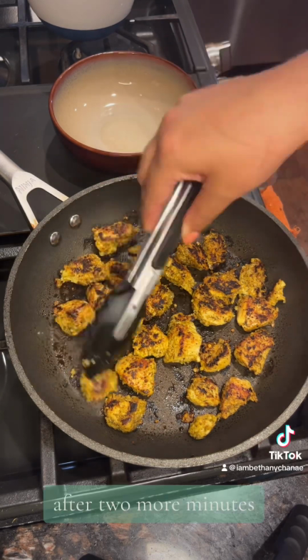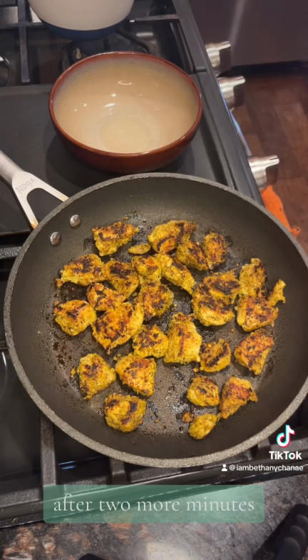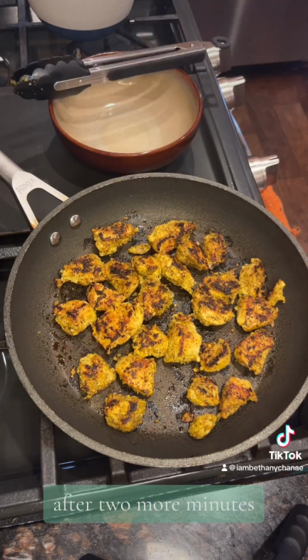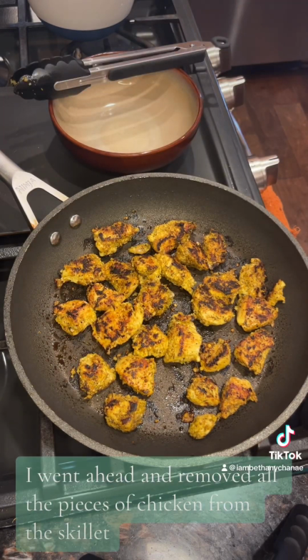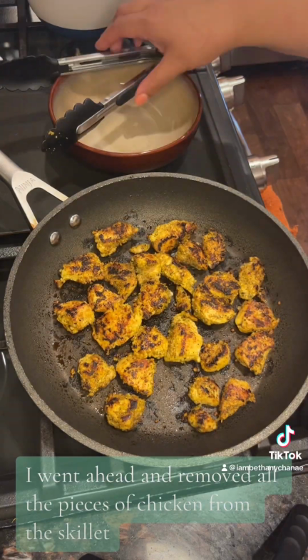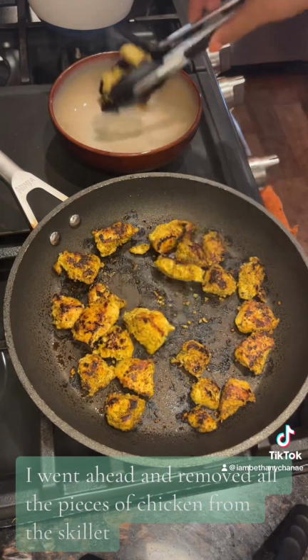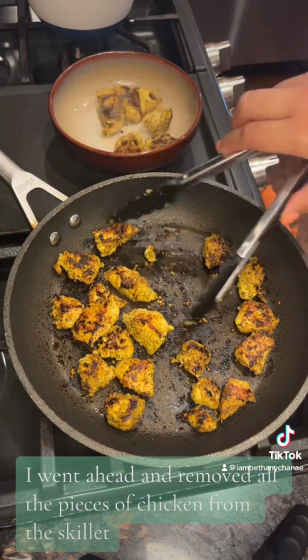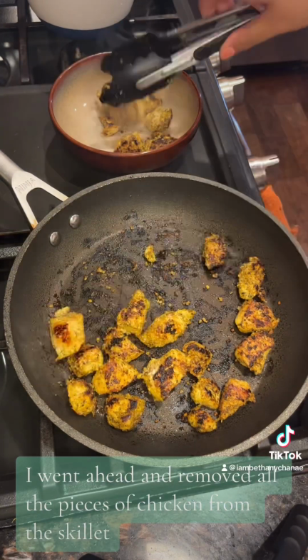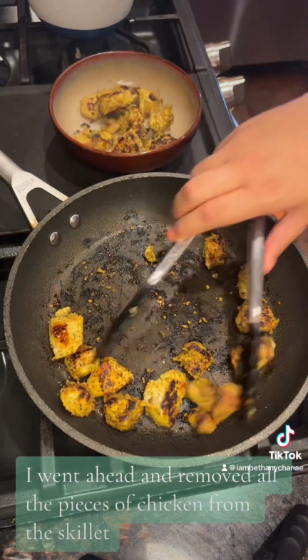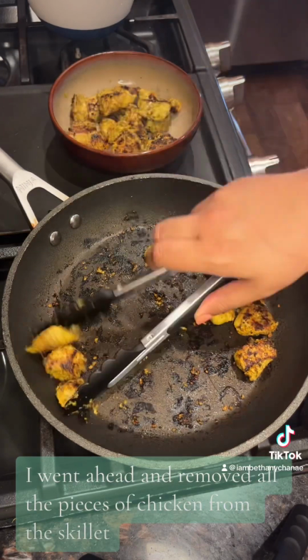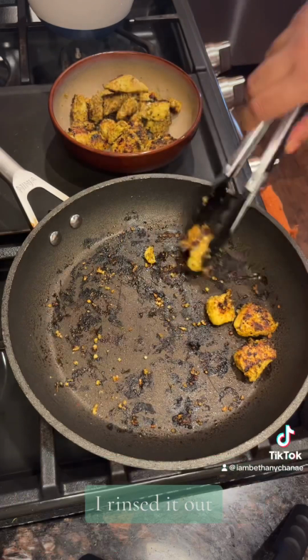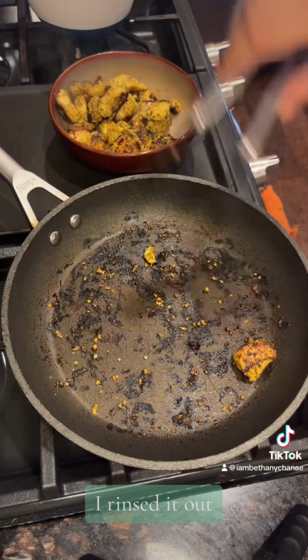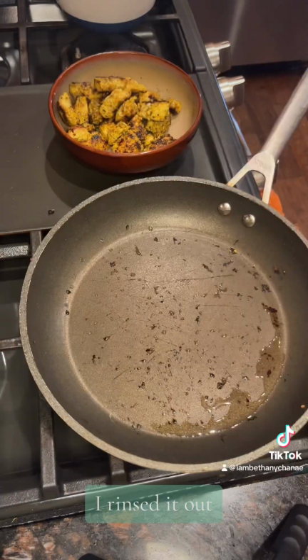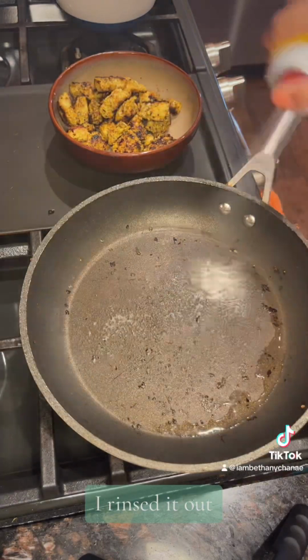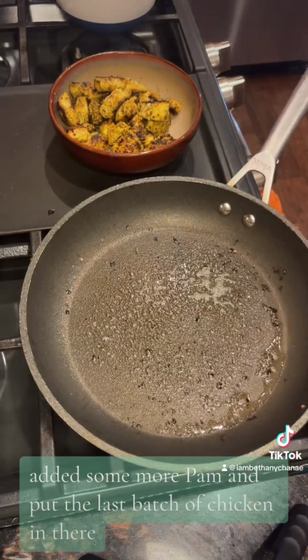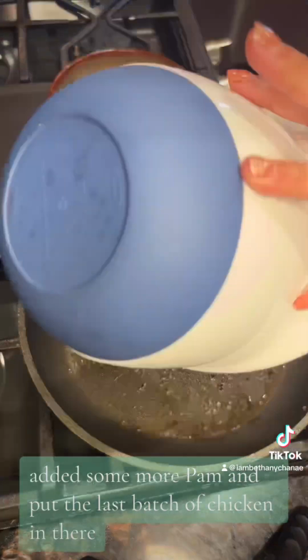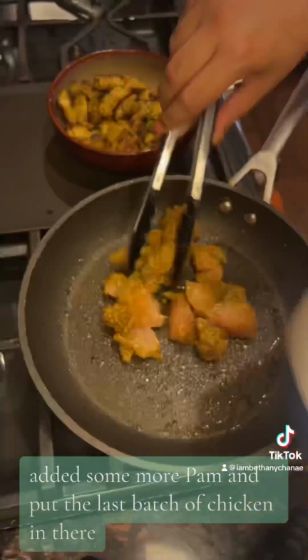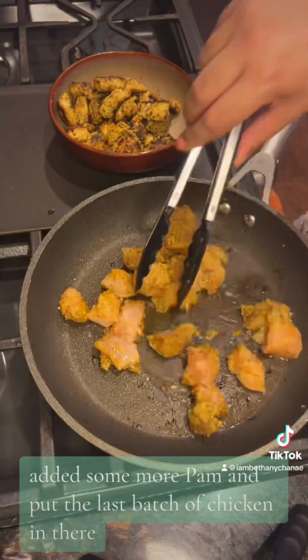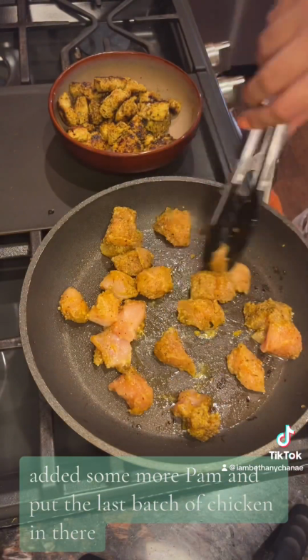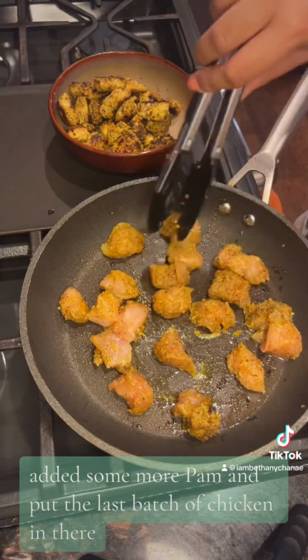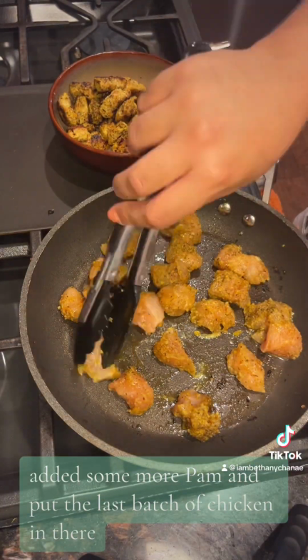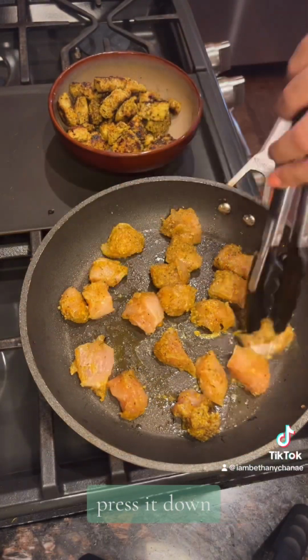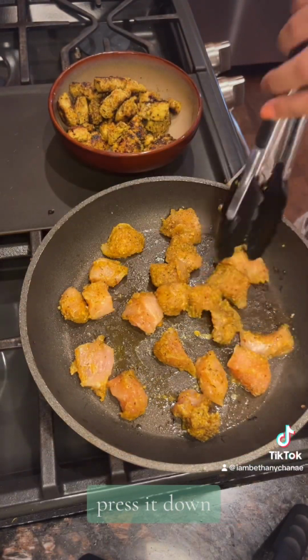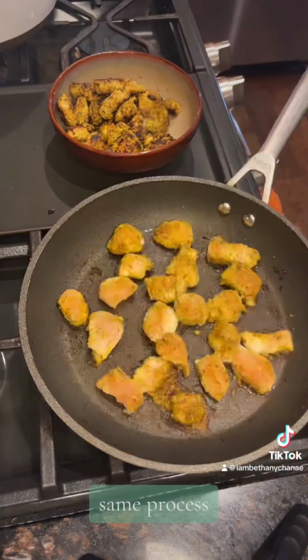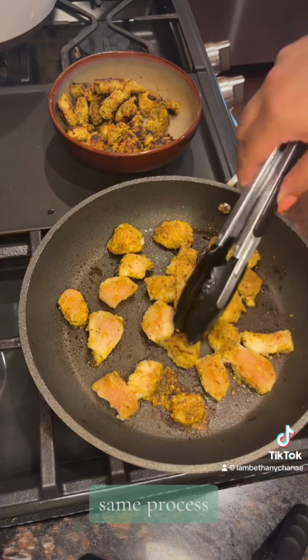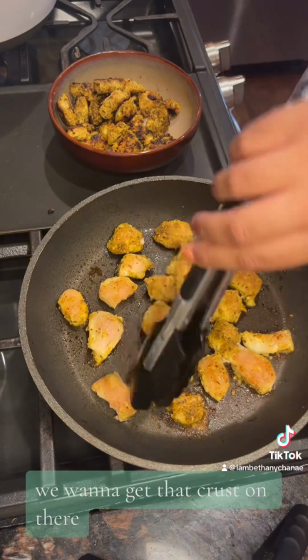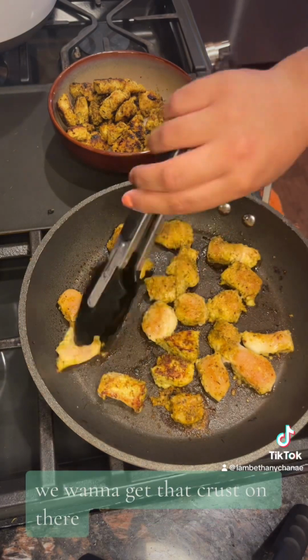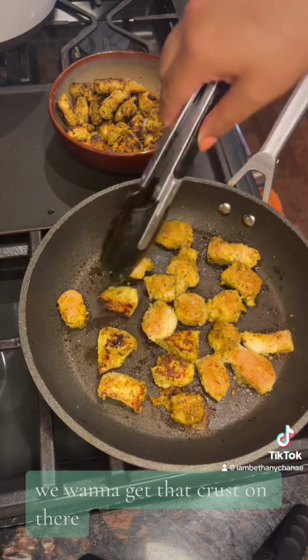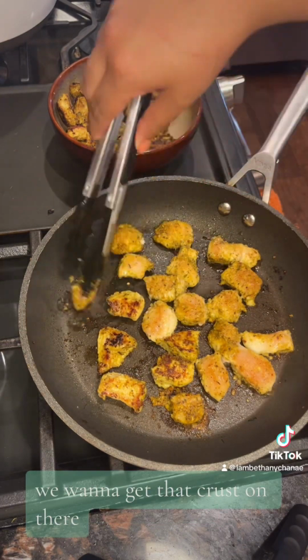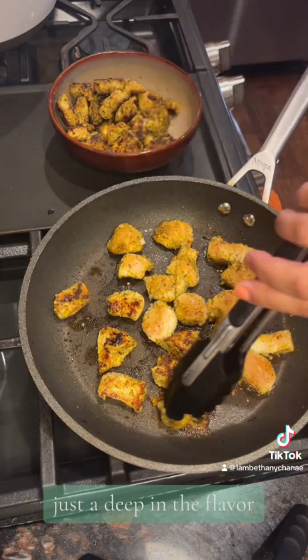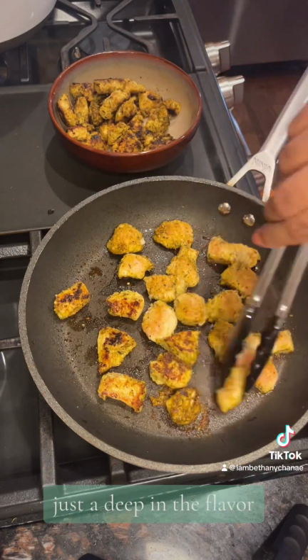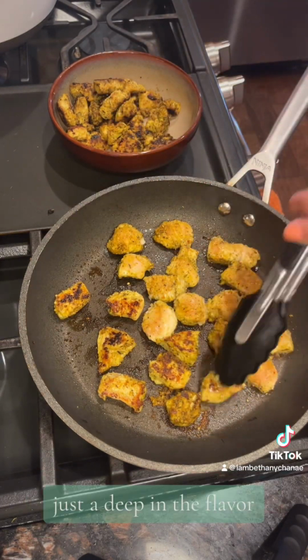After two more minutes, I went ahead and removed all the pieces of chicken from the skillet. I rinsed it out, added some more Pam, and put the last batch of chicken in there. Press it down — same process. We want to get that crust on there just to deepen the flavor.